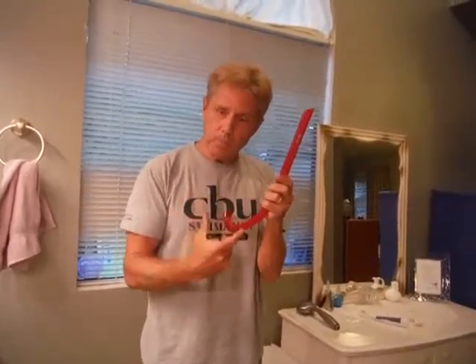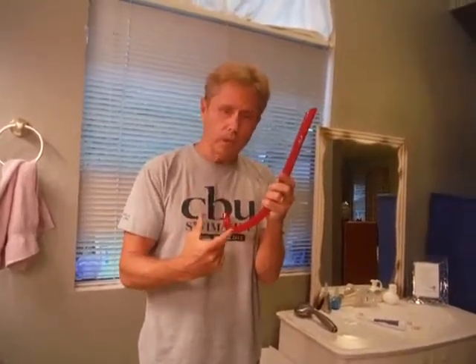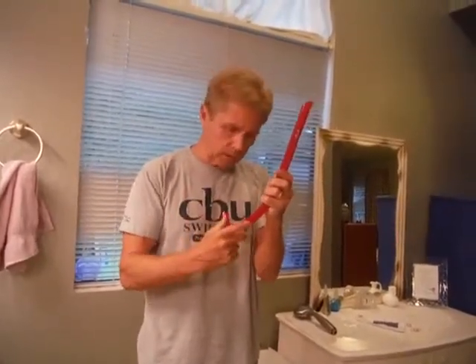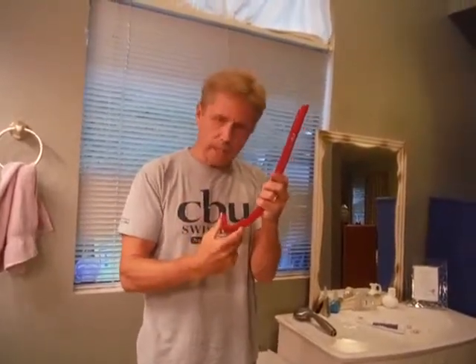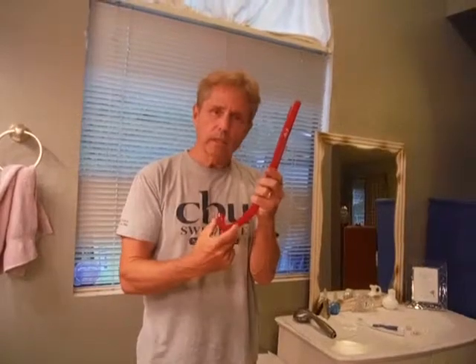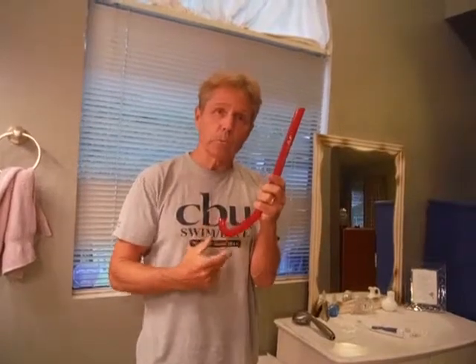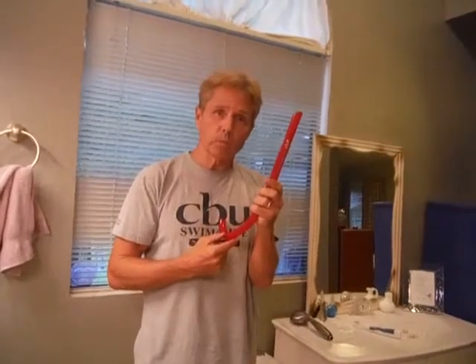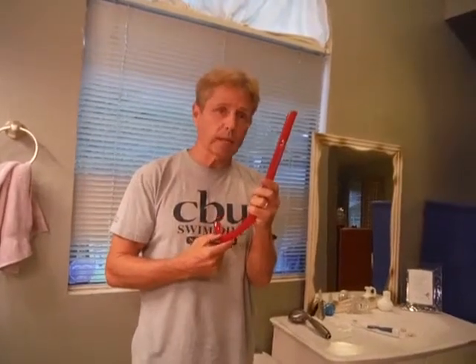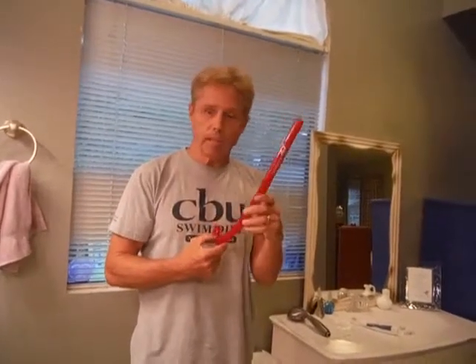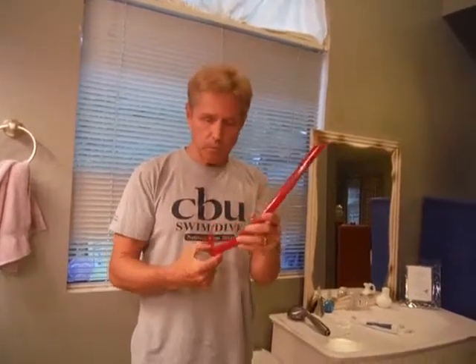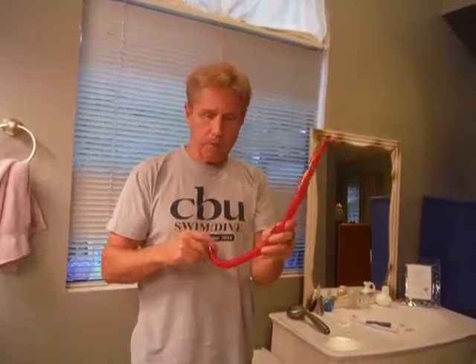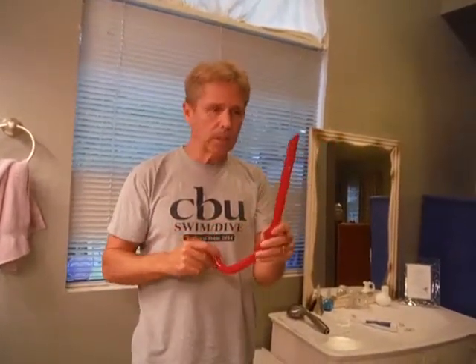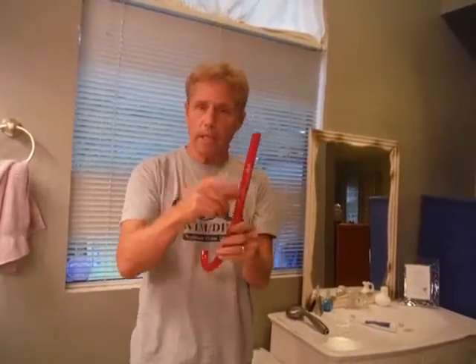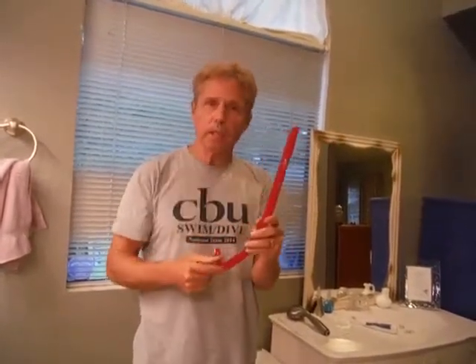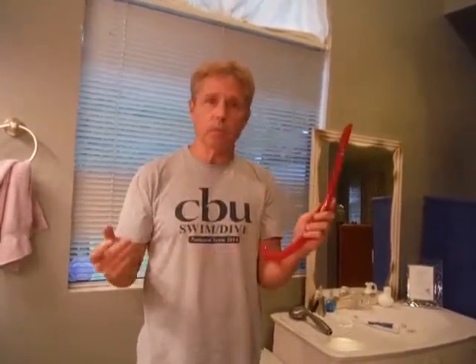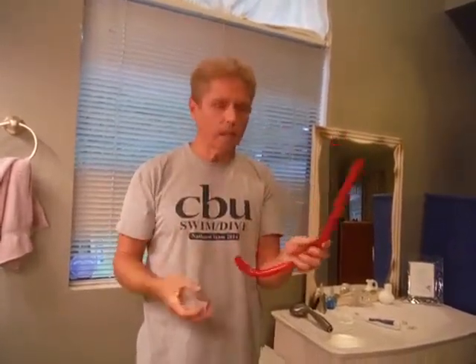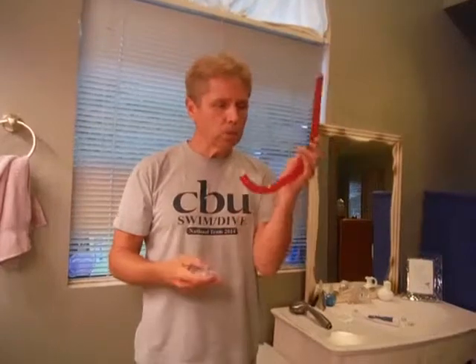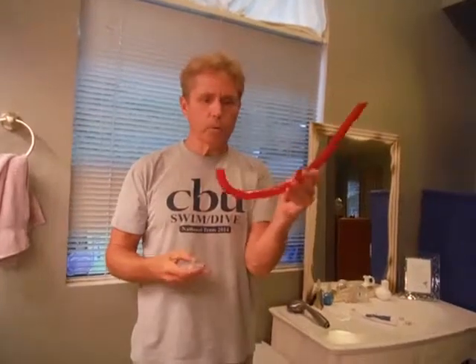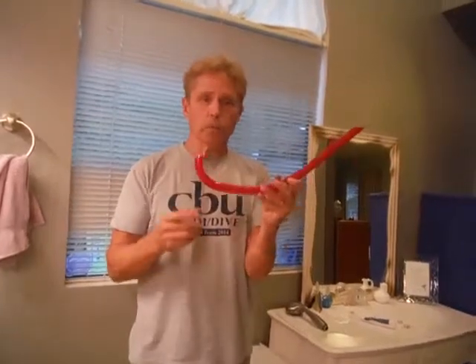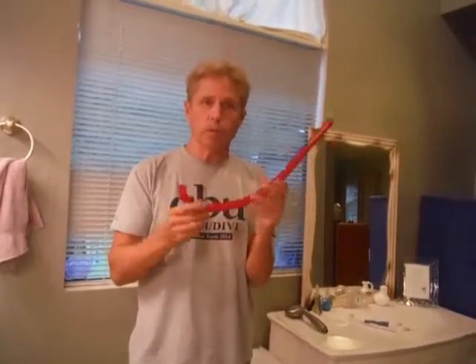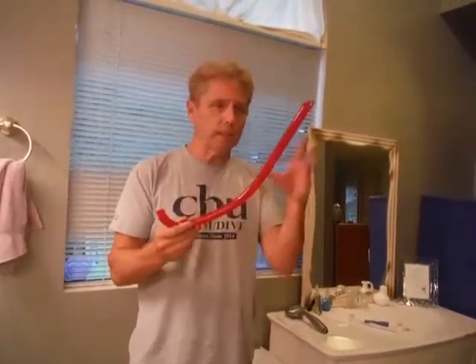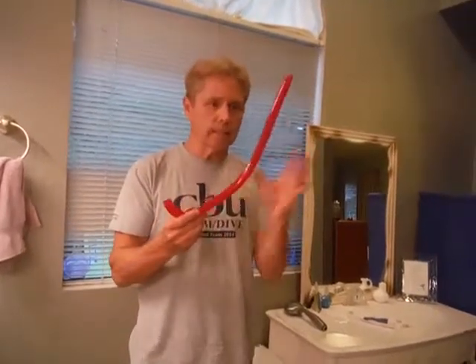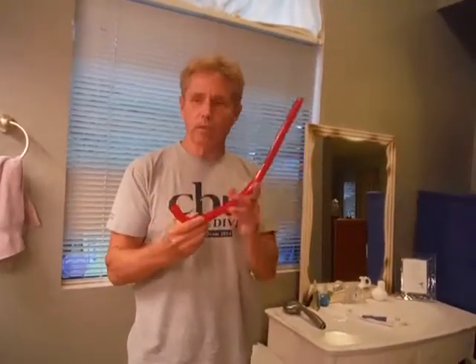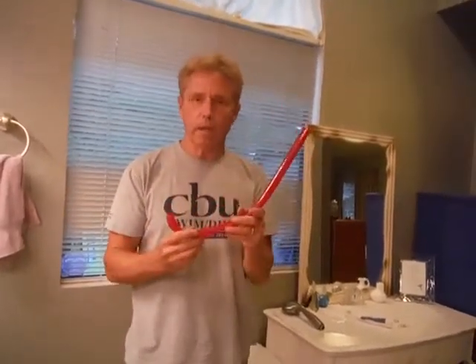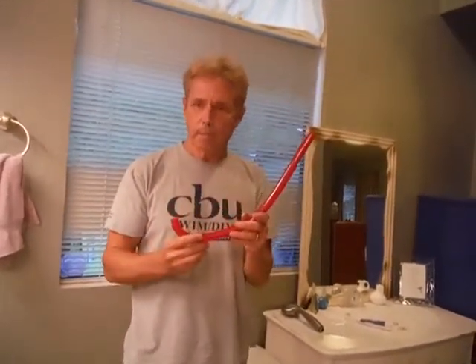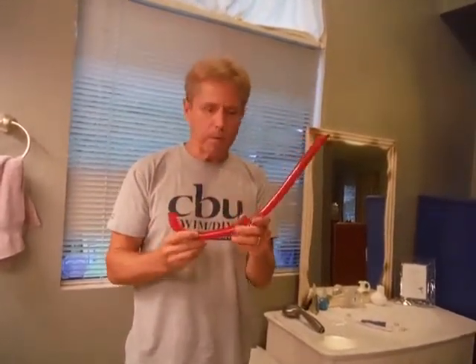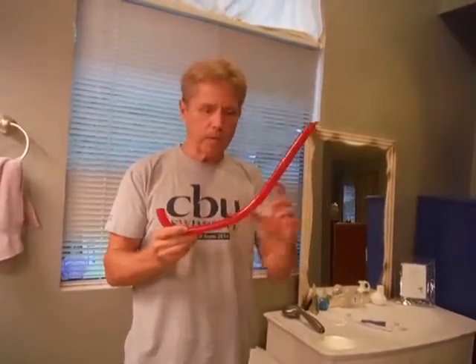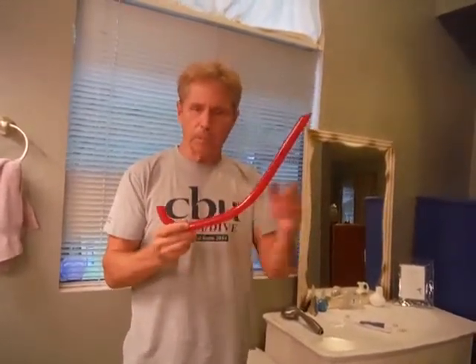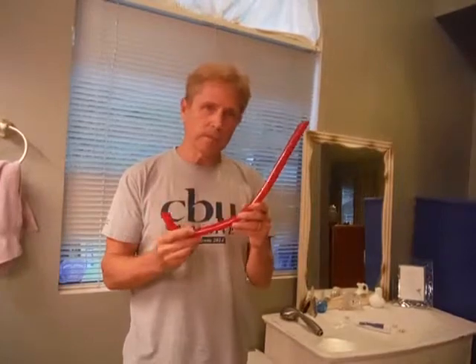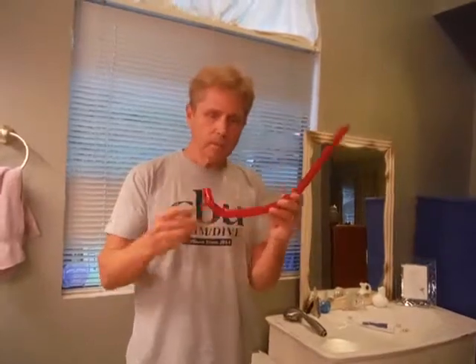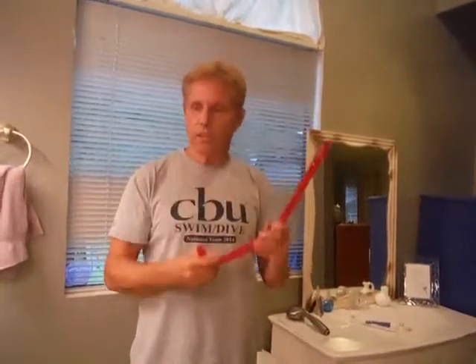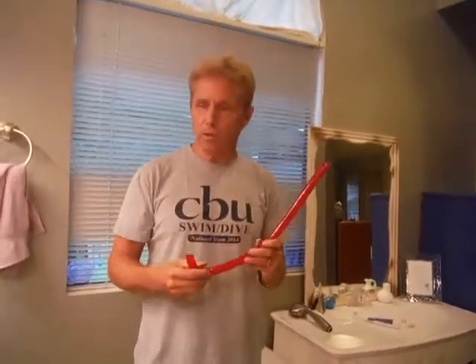We'll put the mirror on and see if we'd like it, and then we'll just bend it to where we like it. Then we'll put the mouthpiece on and the headpiece on and we're set. Start with it this way where you've got nothing on — you don't have to worry about it. You may be able to keep the headpiece on, but we just like to start this way.